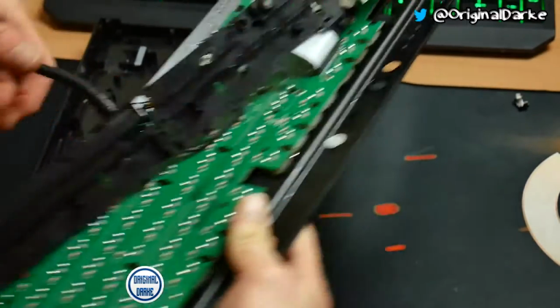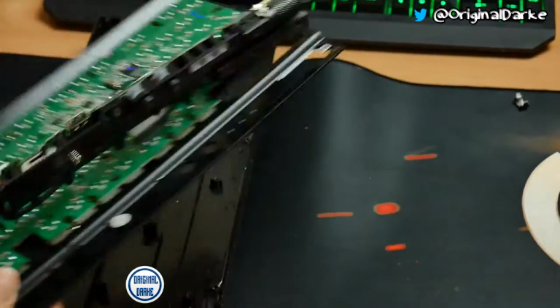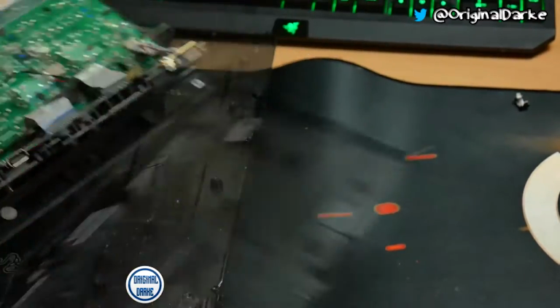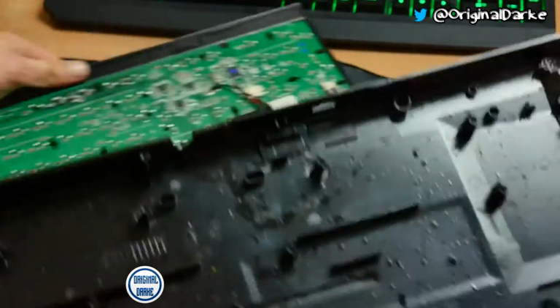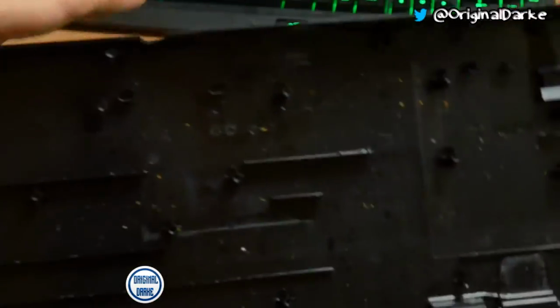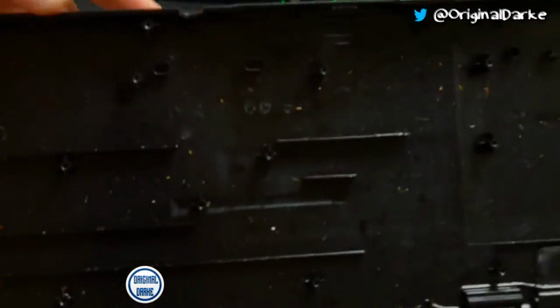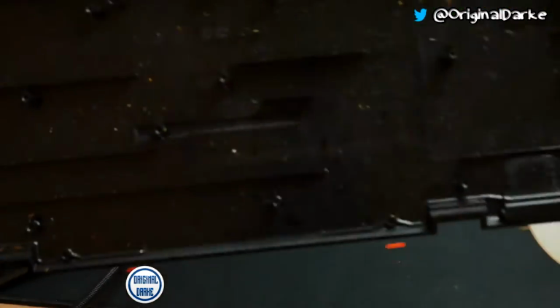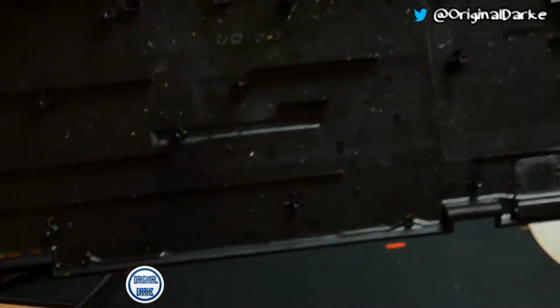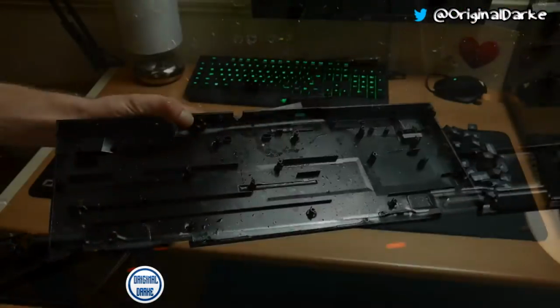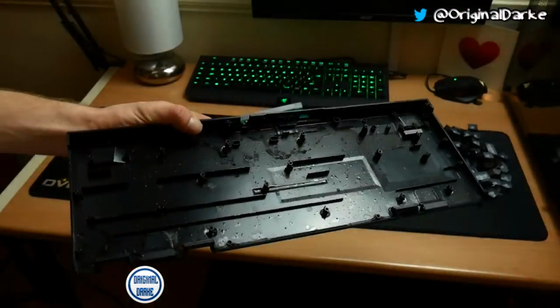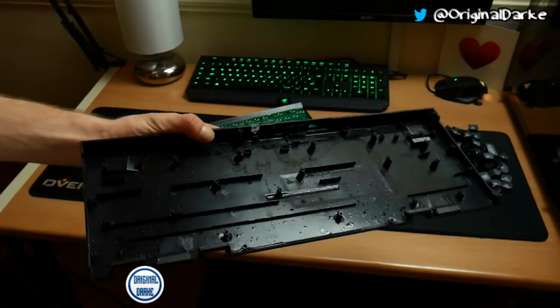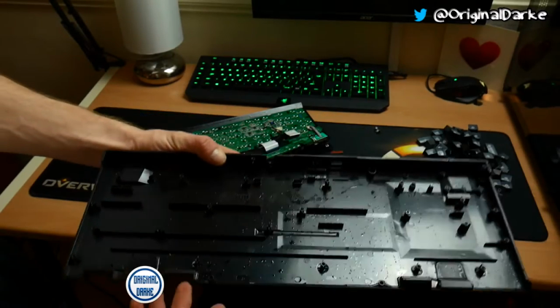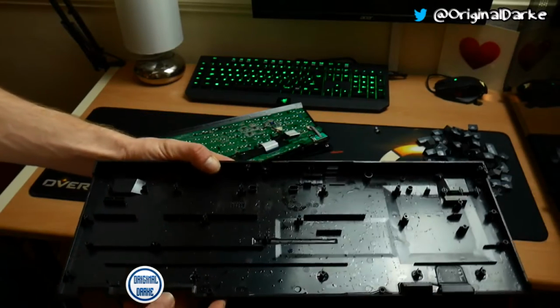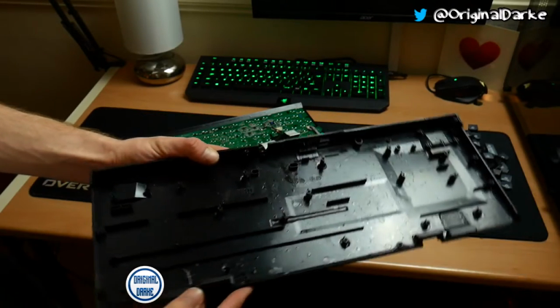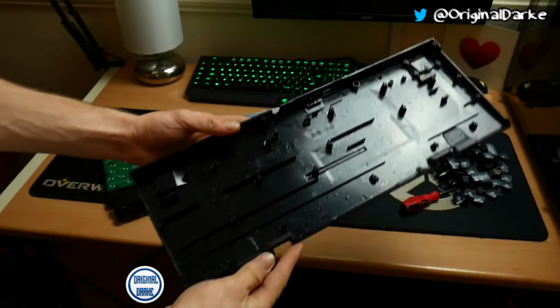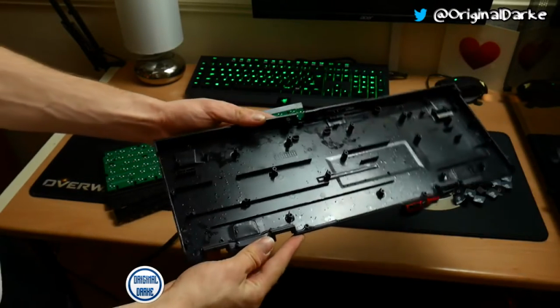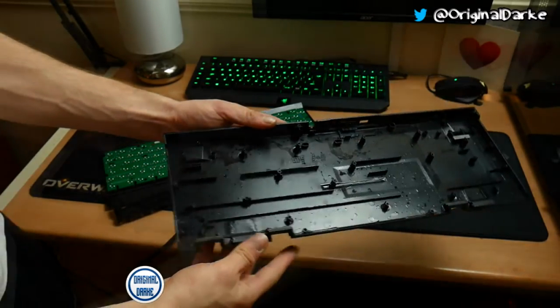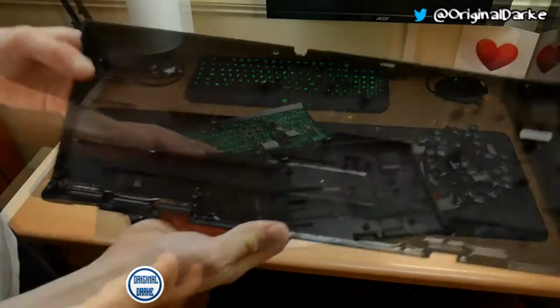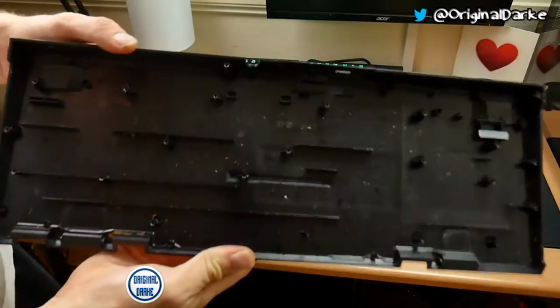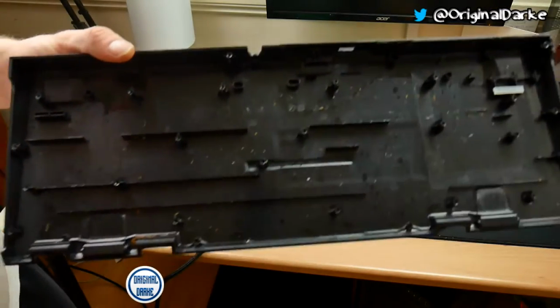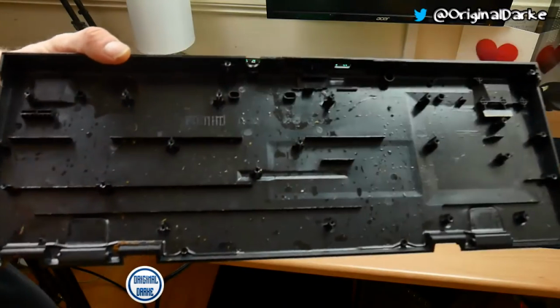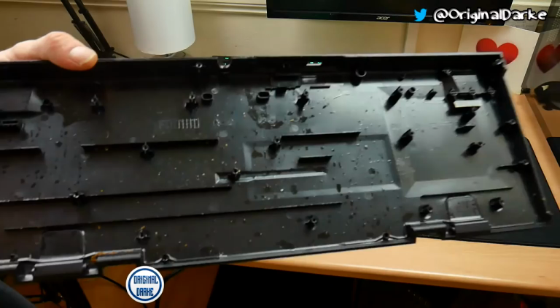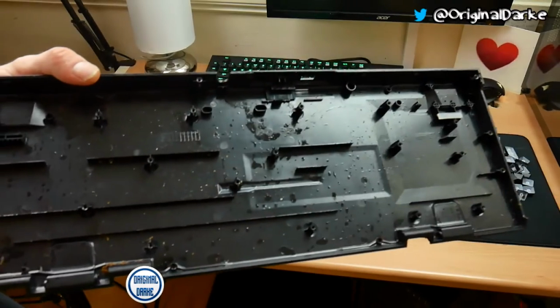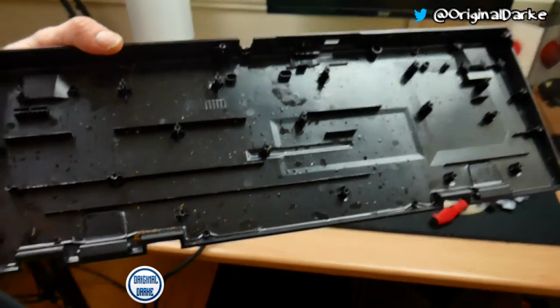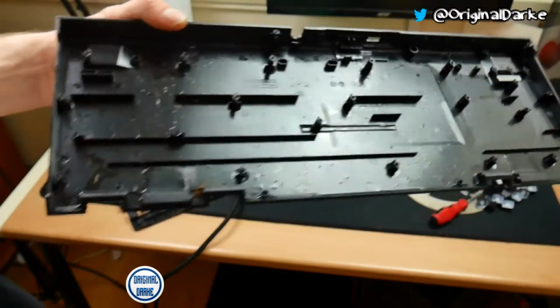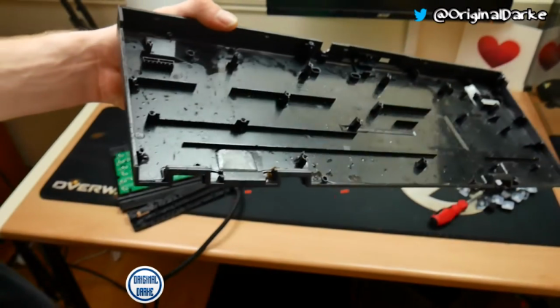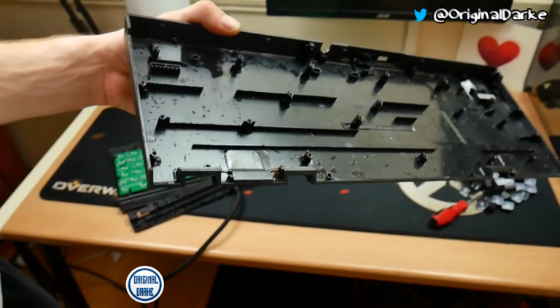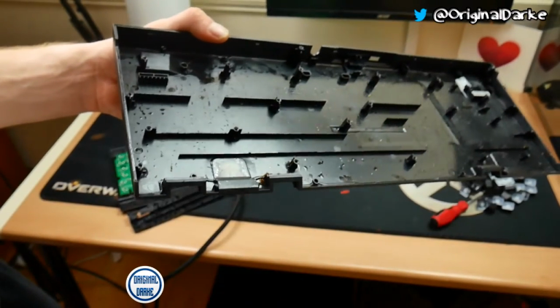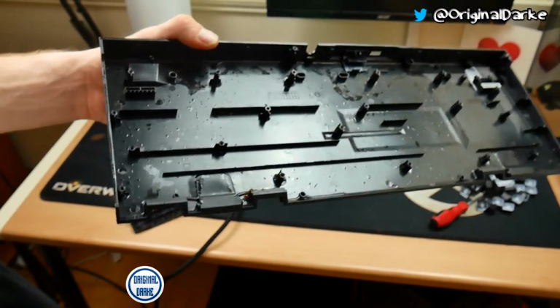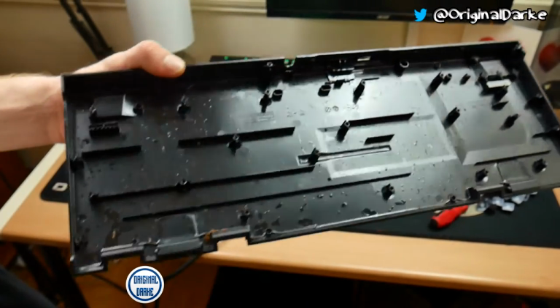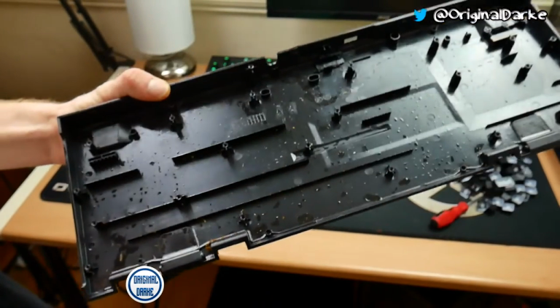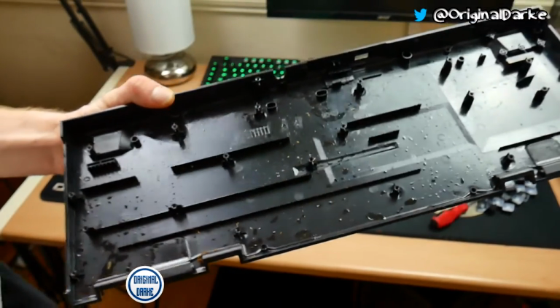Now that's removed you can actually see how sticky and dirty the keyboard is. The Lucozade I spilled was no ordinary Lucozade — I was actually using it as an ashtray at the time, so that's why there's bits of tobacco and it's all sticky inside it.